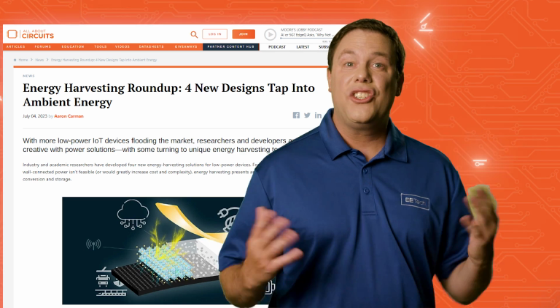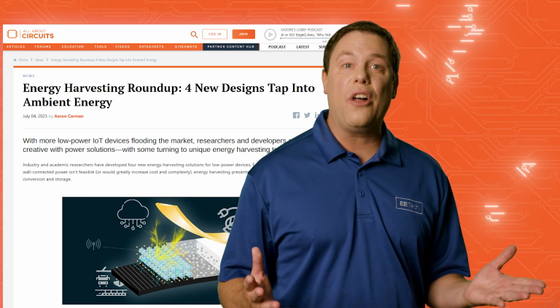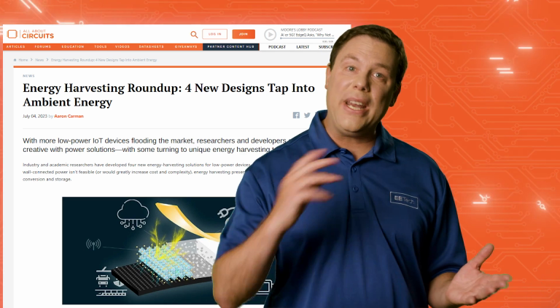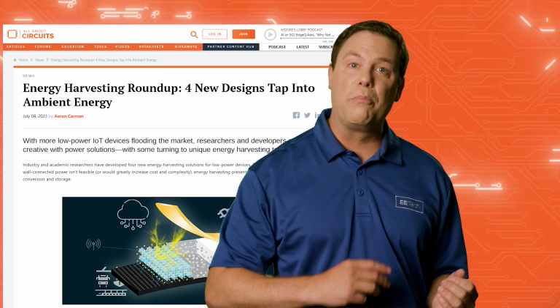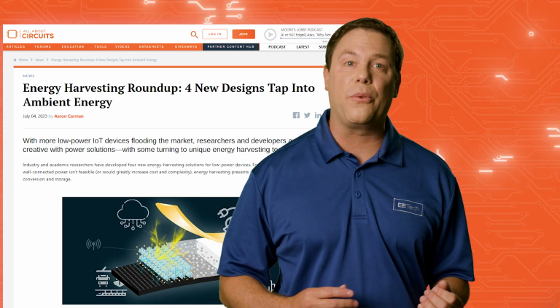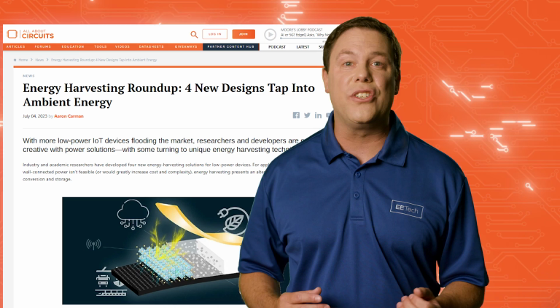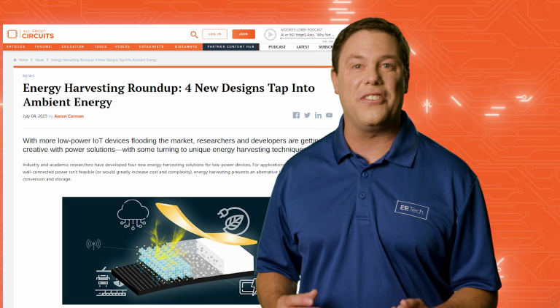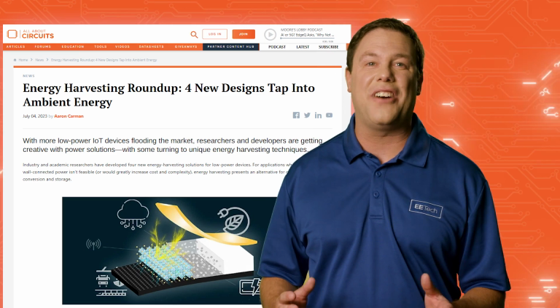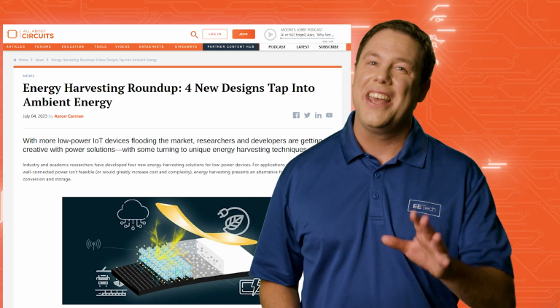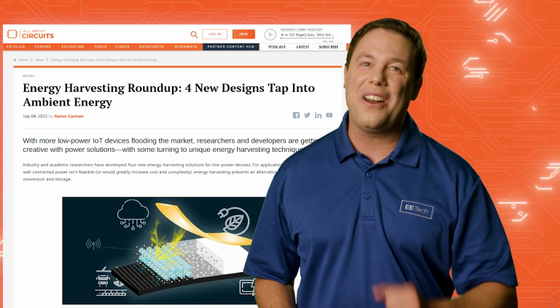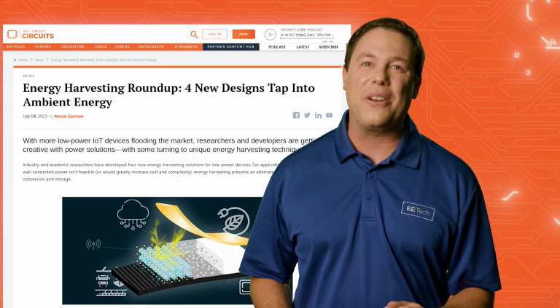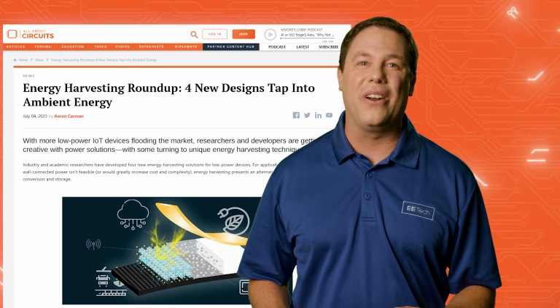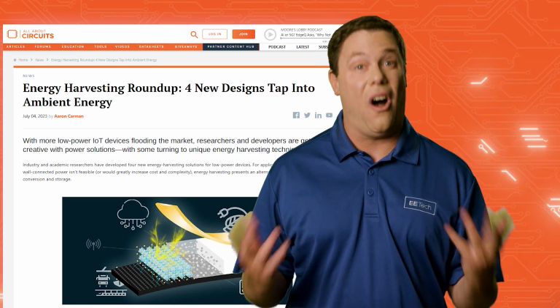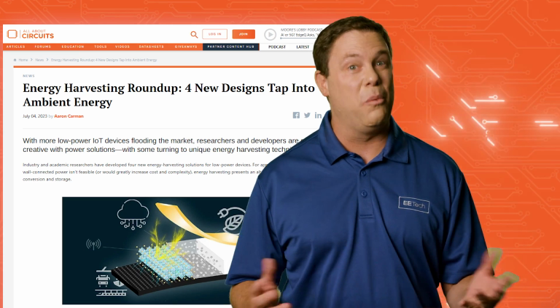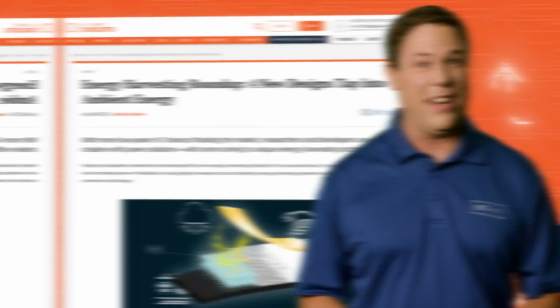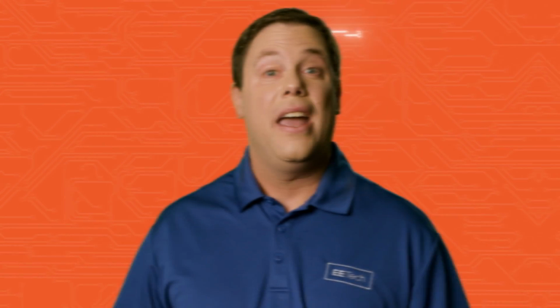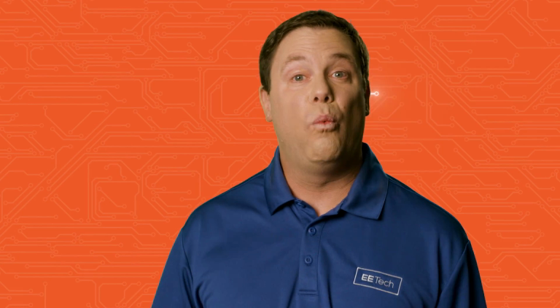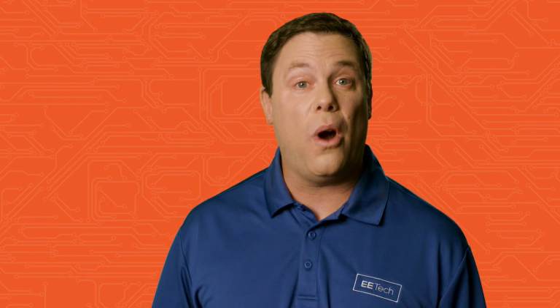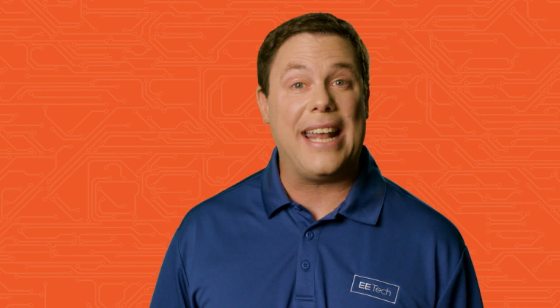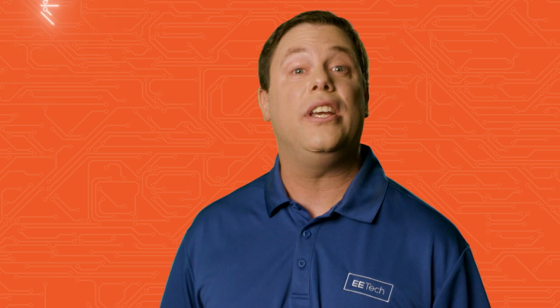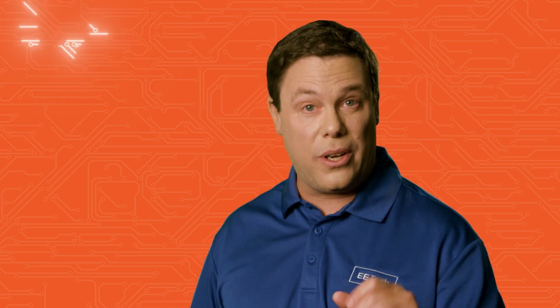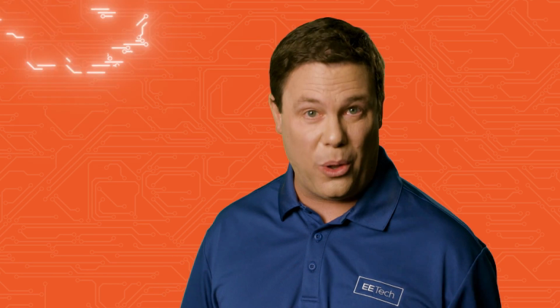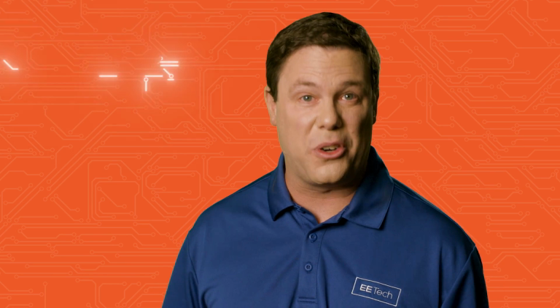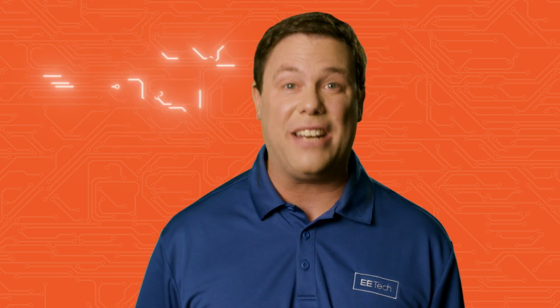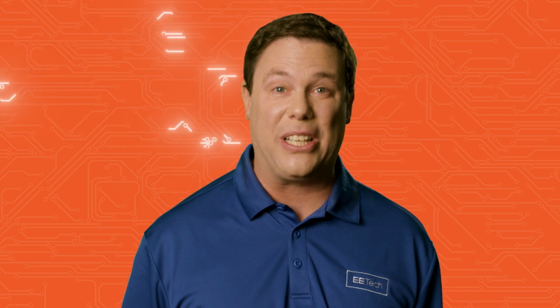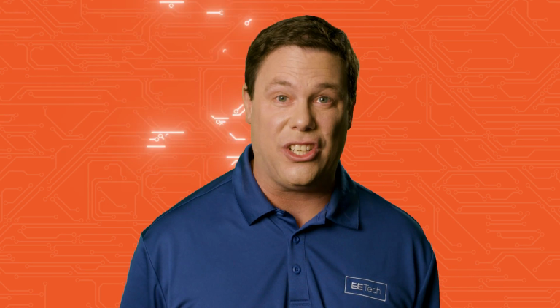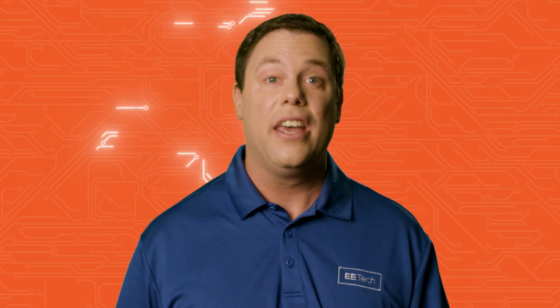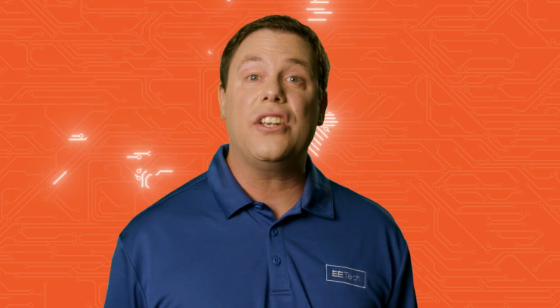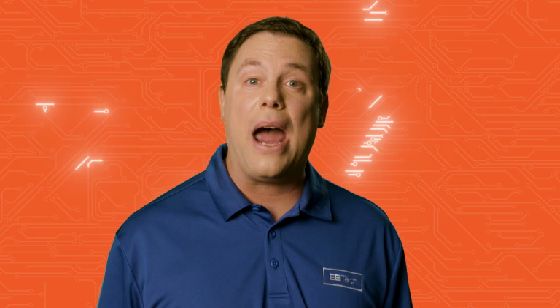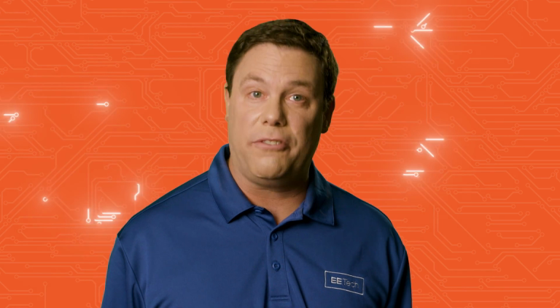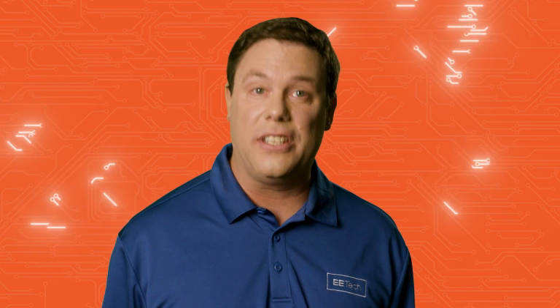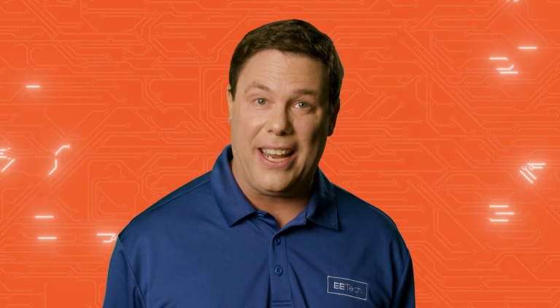Check out three other breakthrough energy harvesting devices in our roundup article on our website. And once you harness that energy, you could employ it for creative applications such as powering reflective displays.